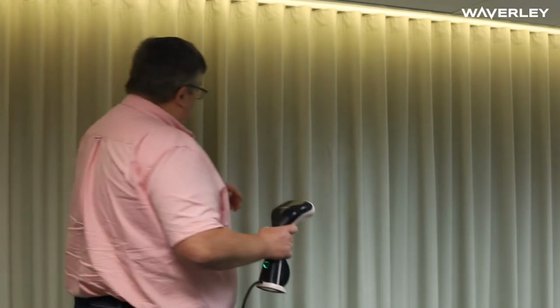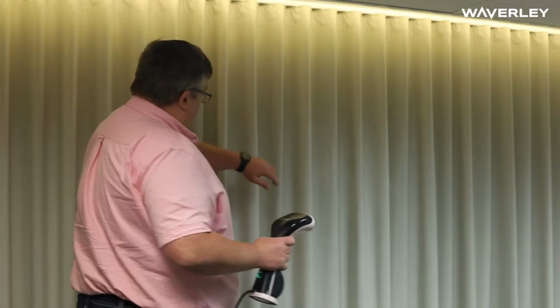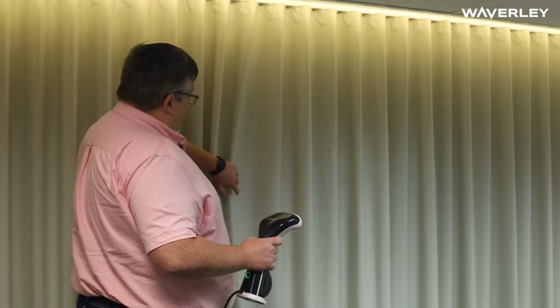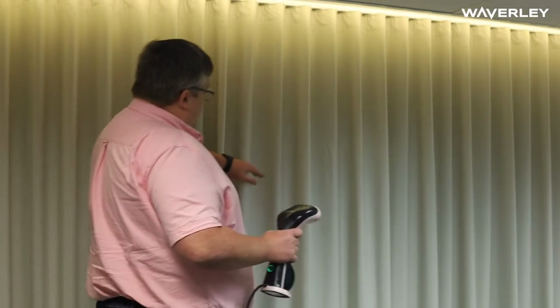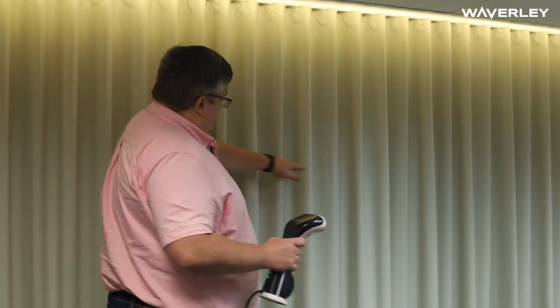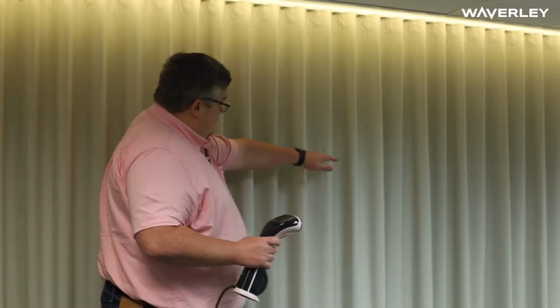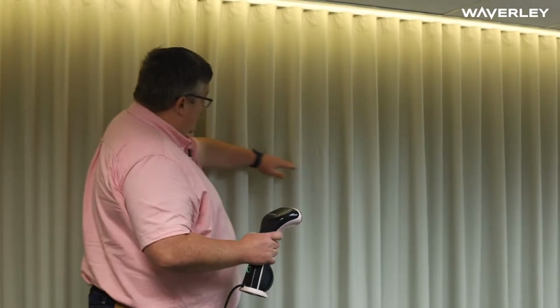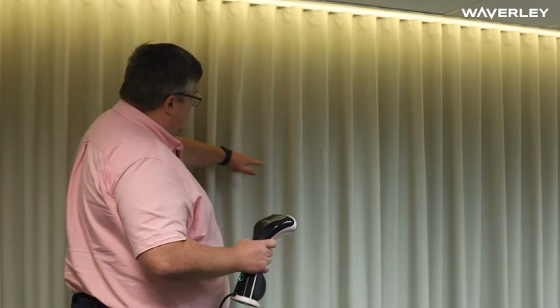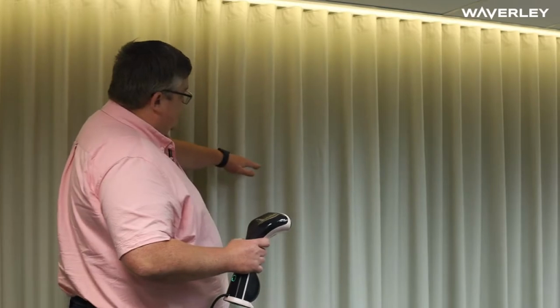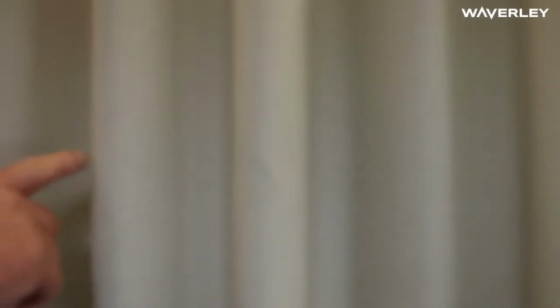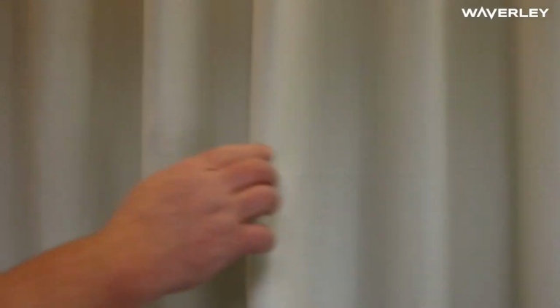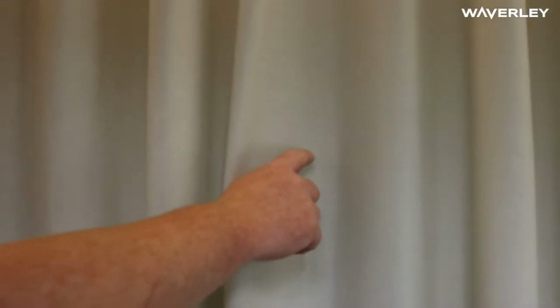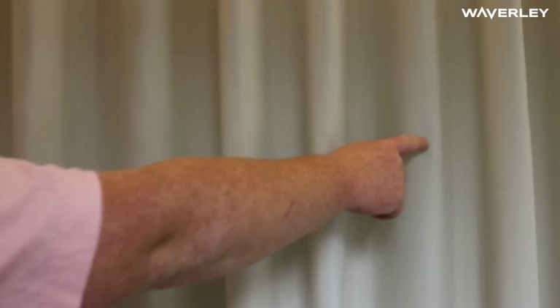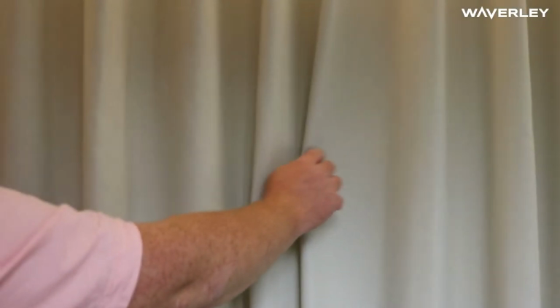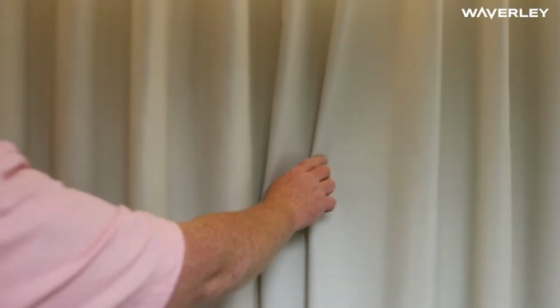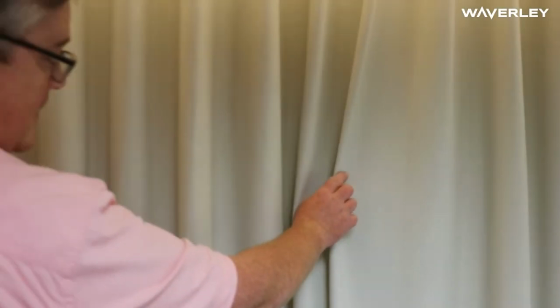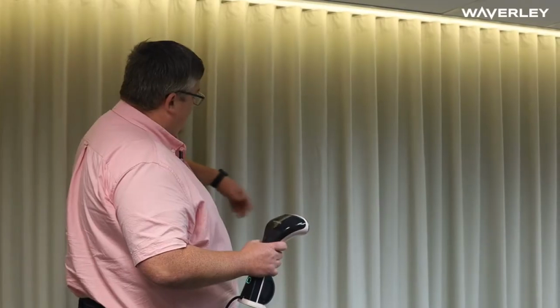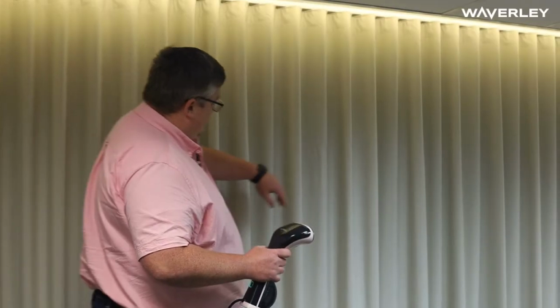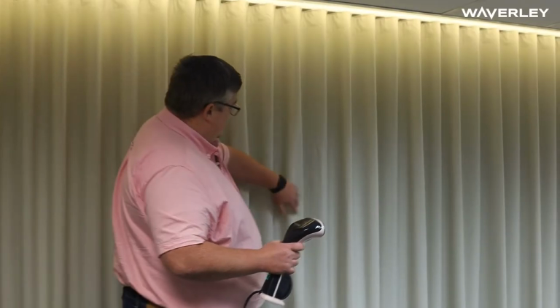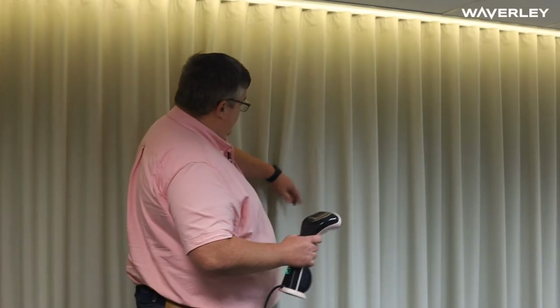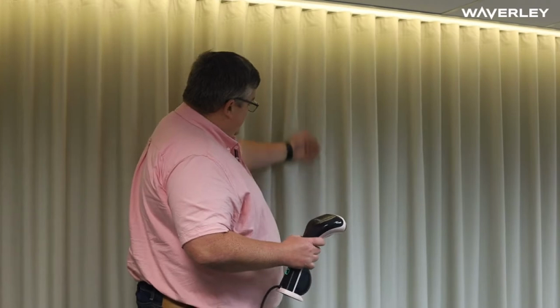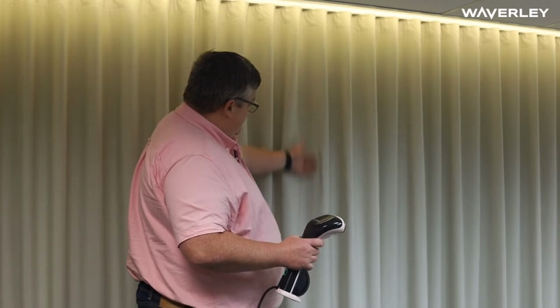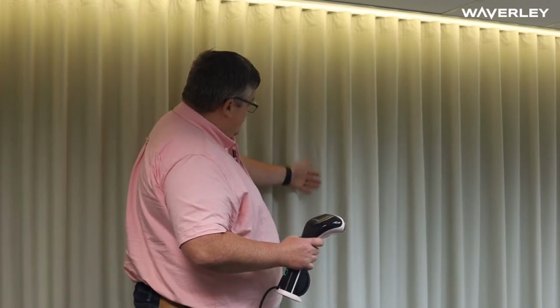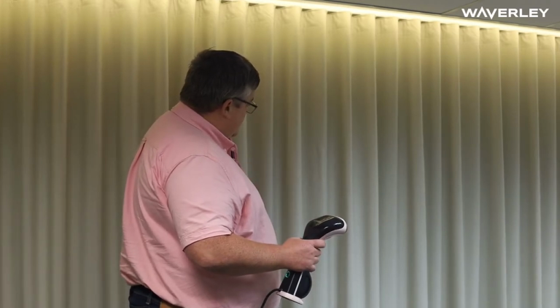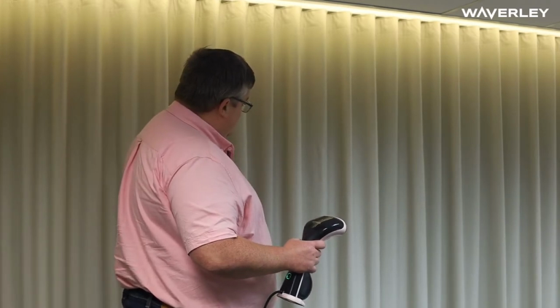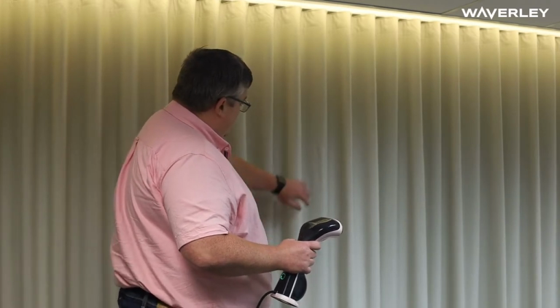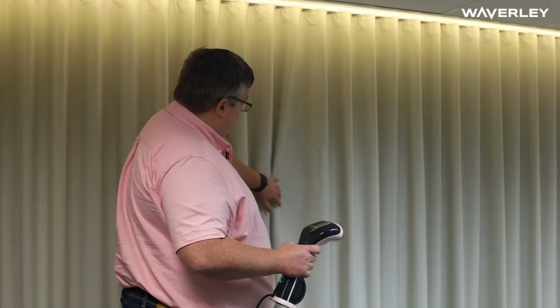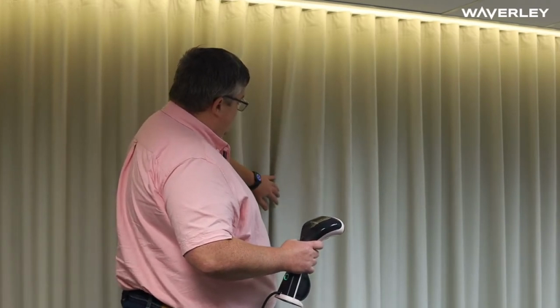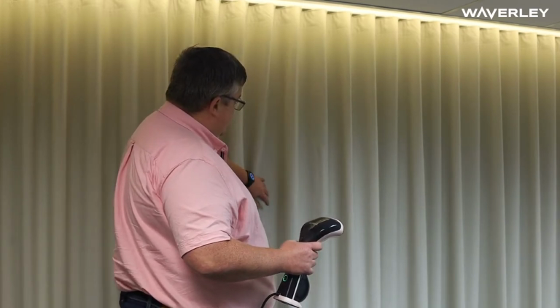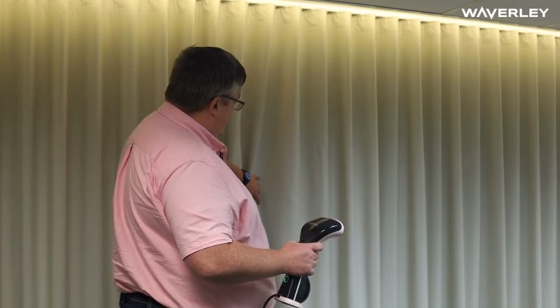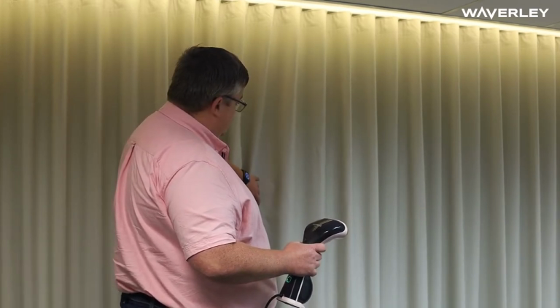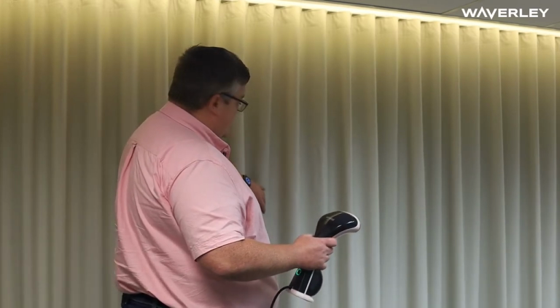Most curtains you'll come across will have vertical seam lines where they've been packaged after they've been pressed in the workroom. You'll also often have some scrunchies where it's been held incorrectly or just in transit where the edges have been crushed.